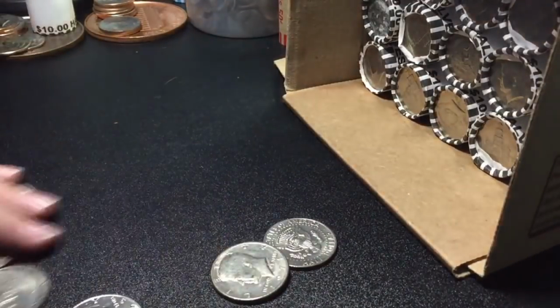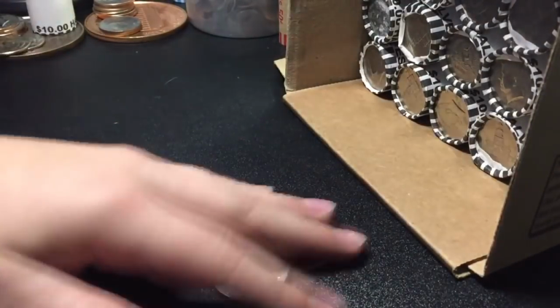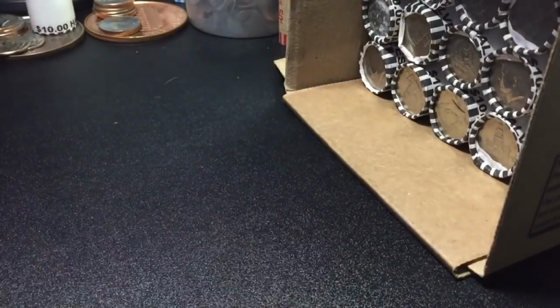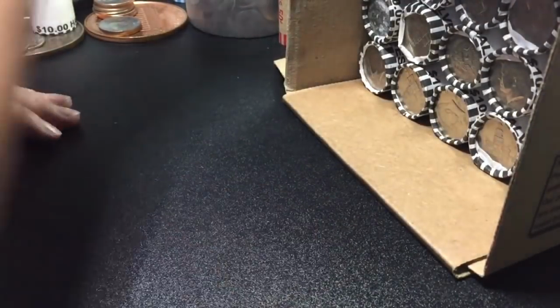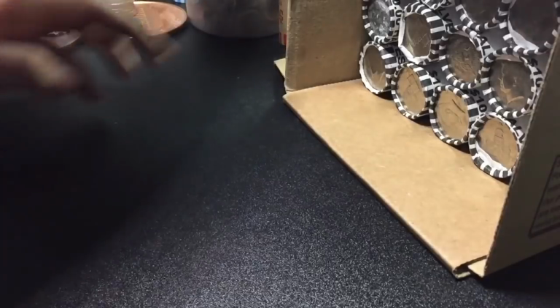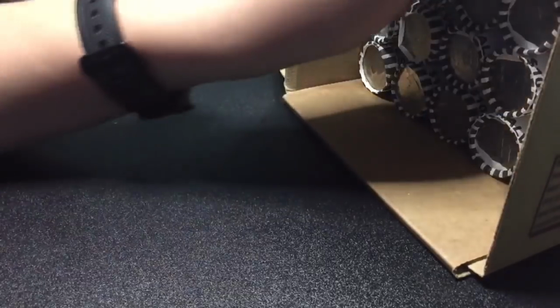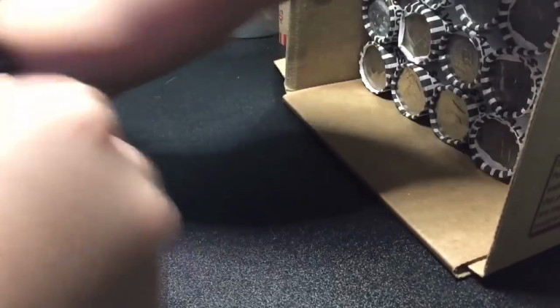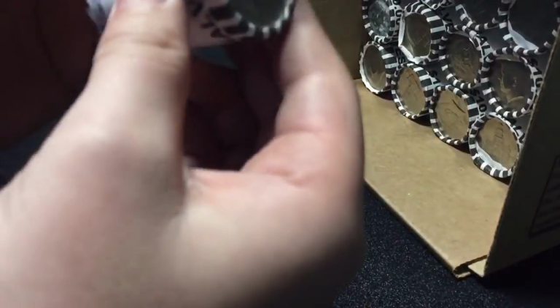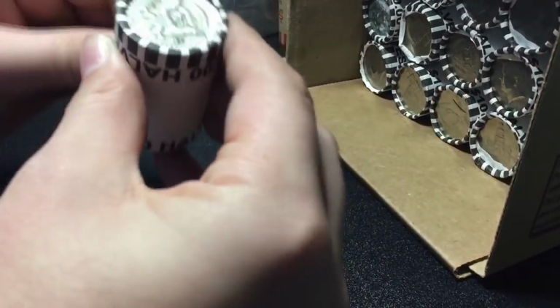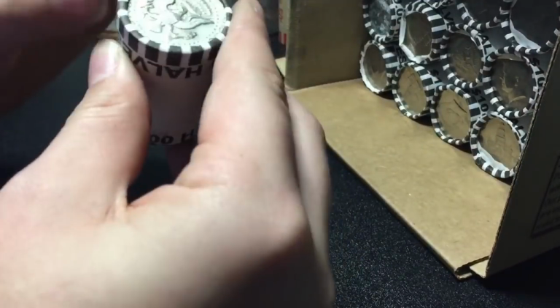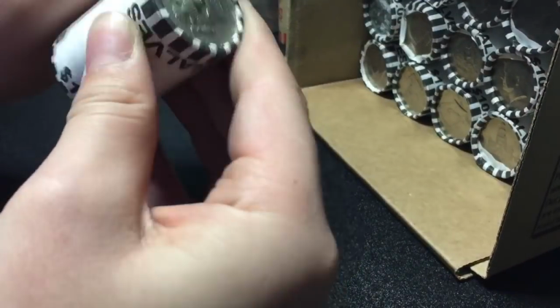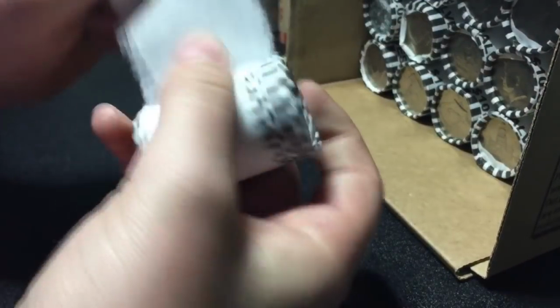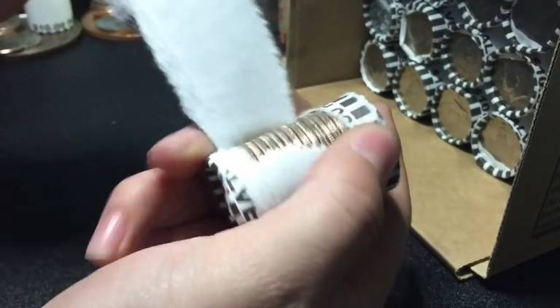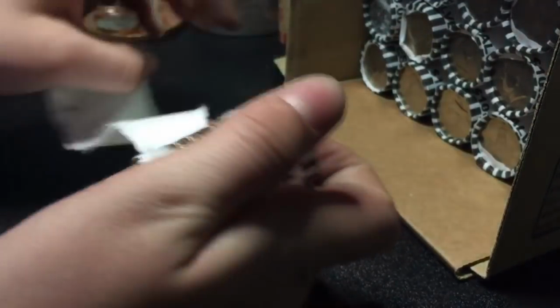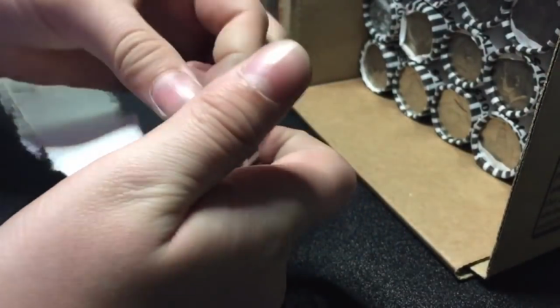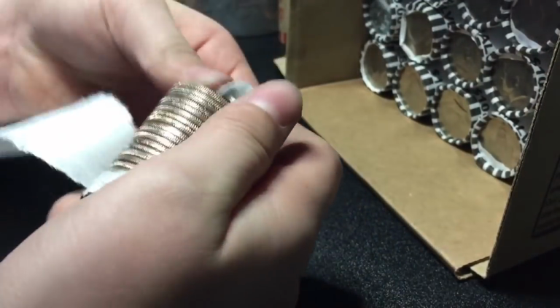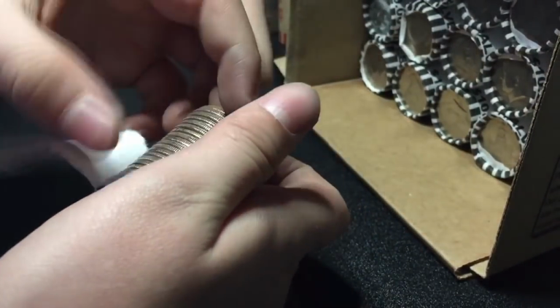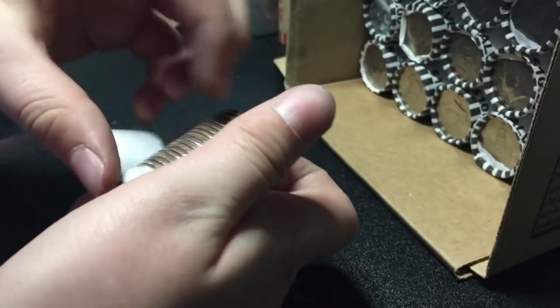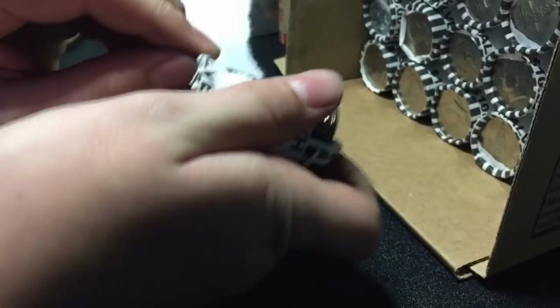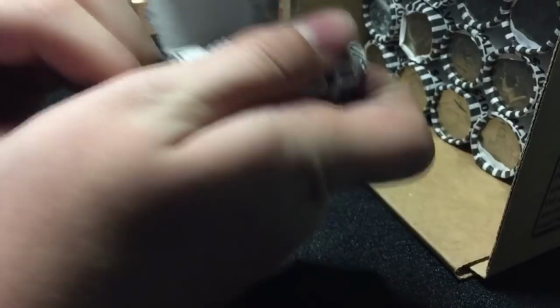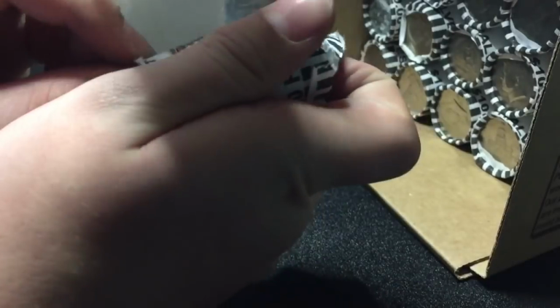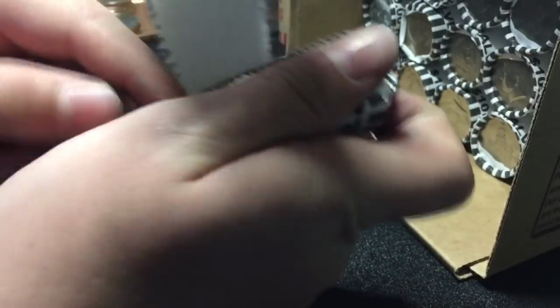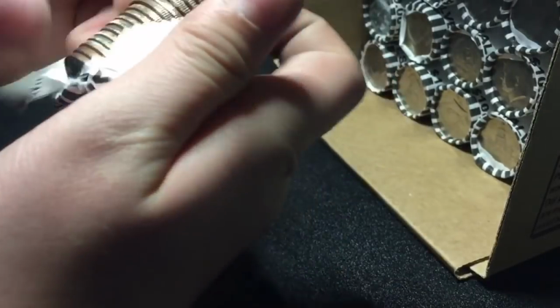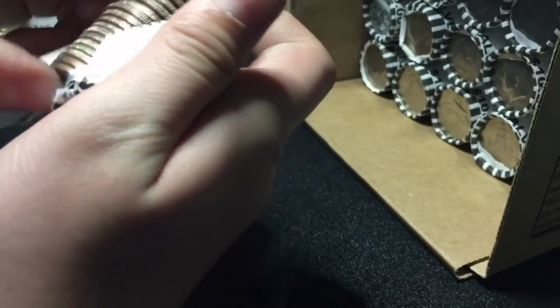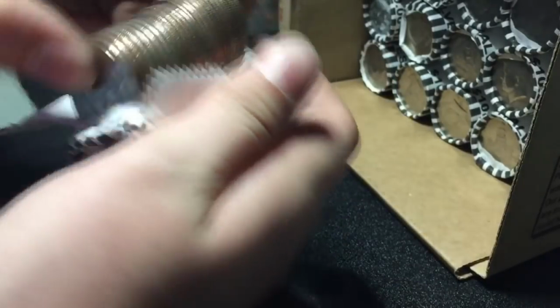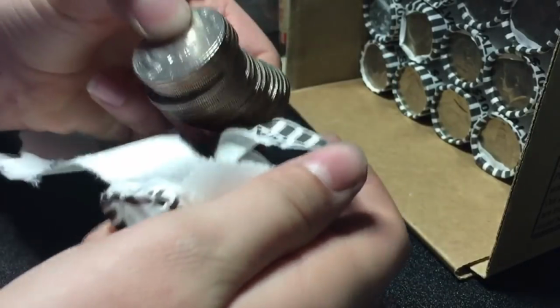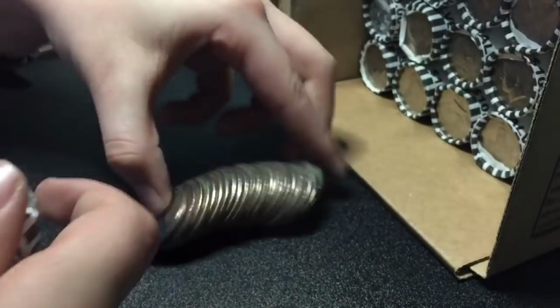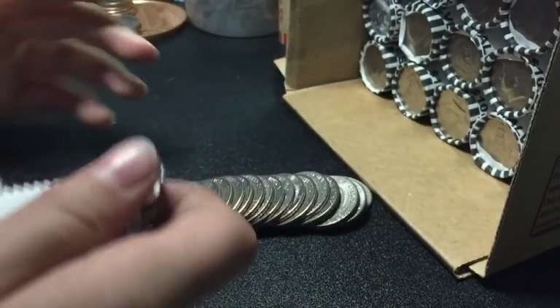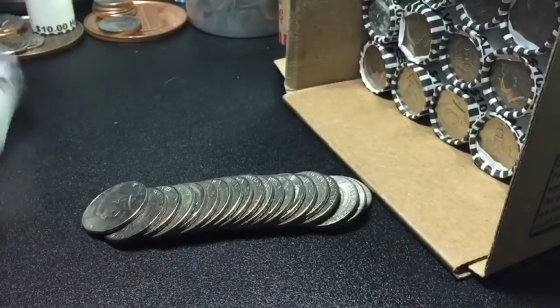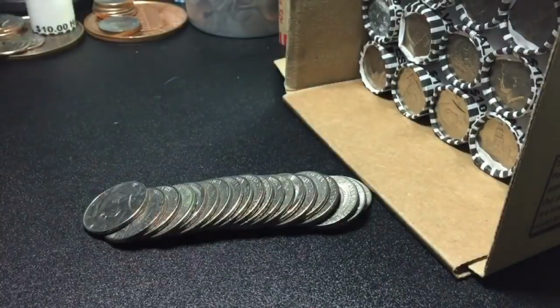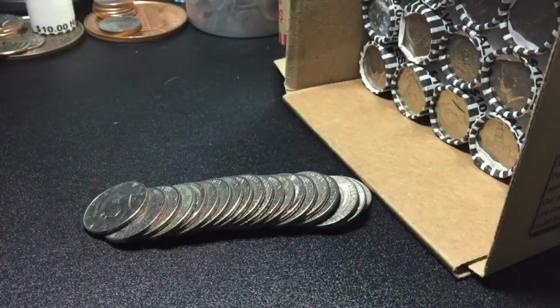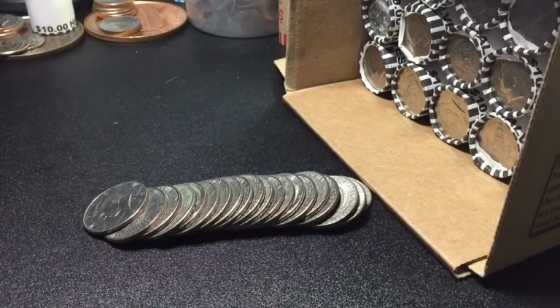Let's see the next roll live, because why not? Nothing in this roll. We'll keep going.